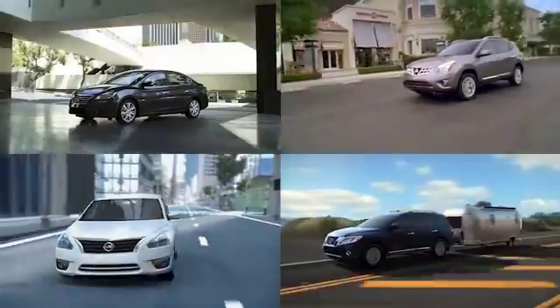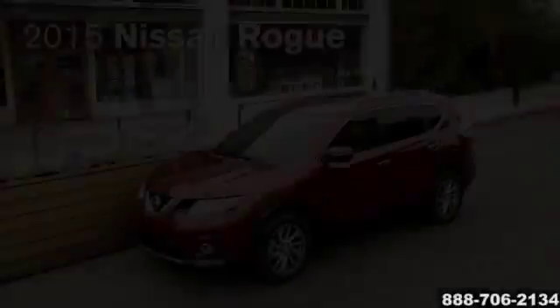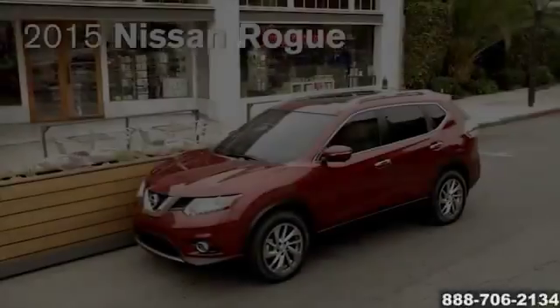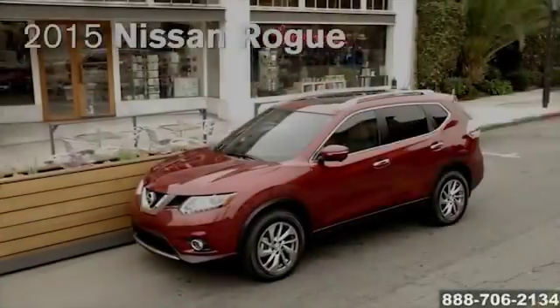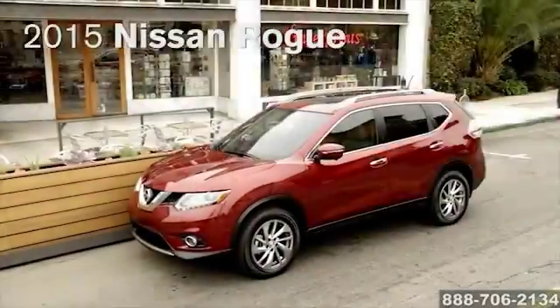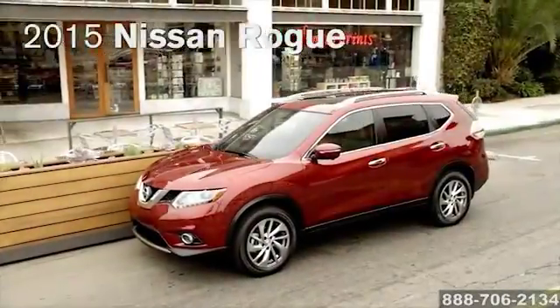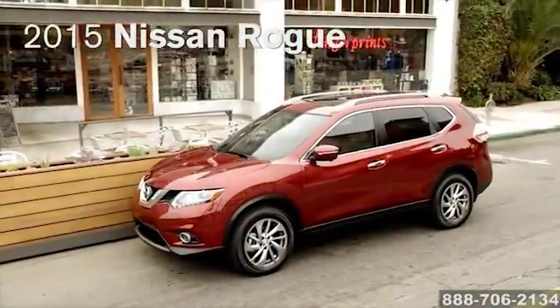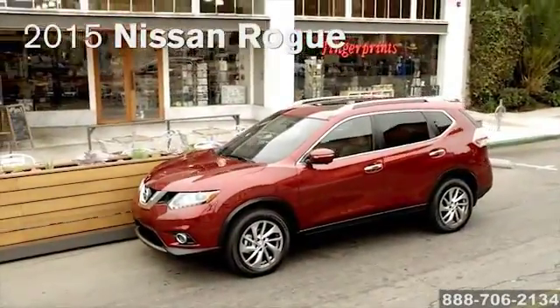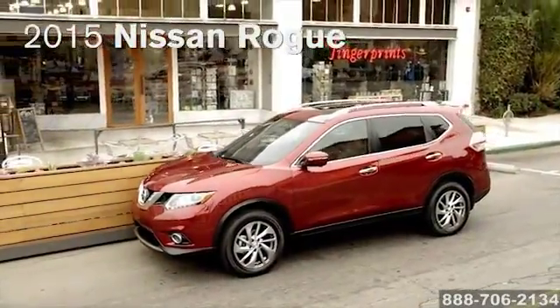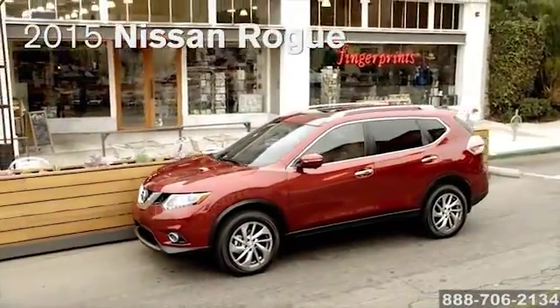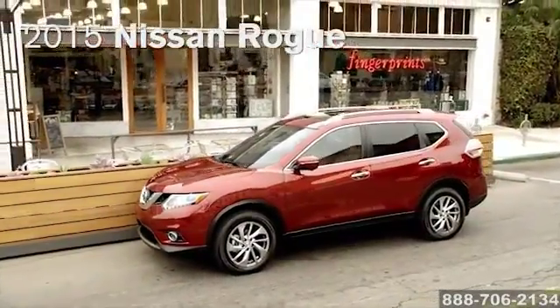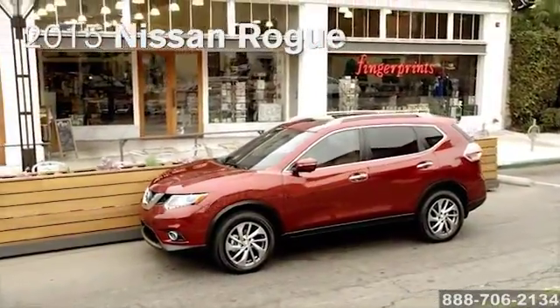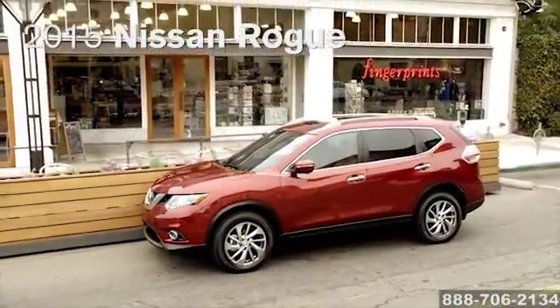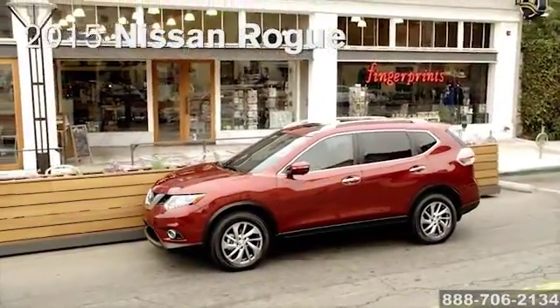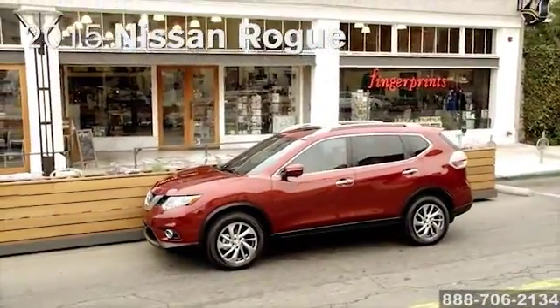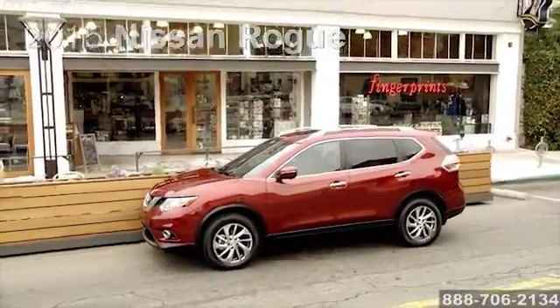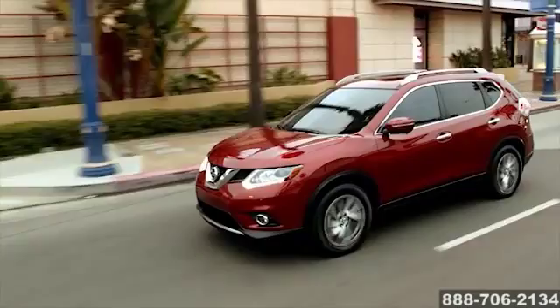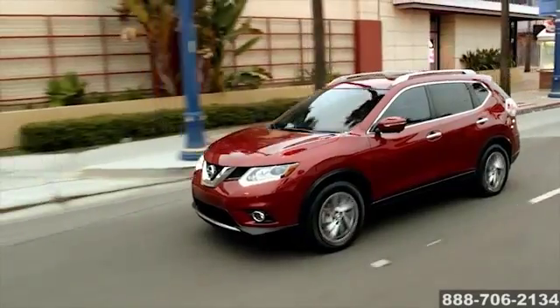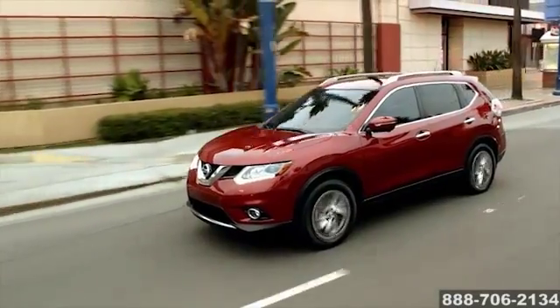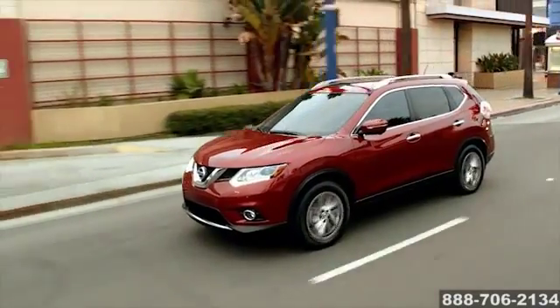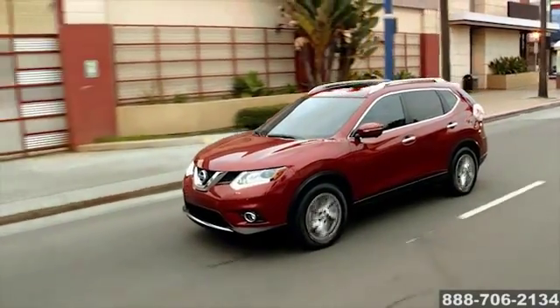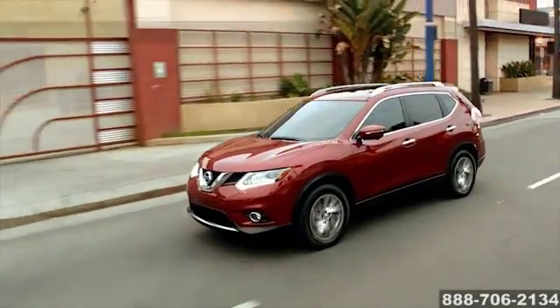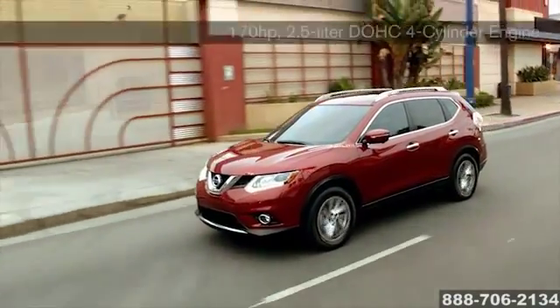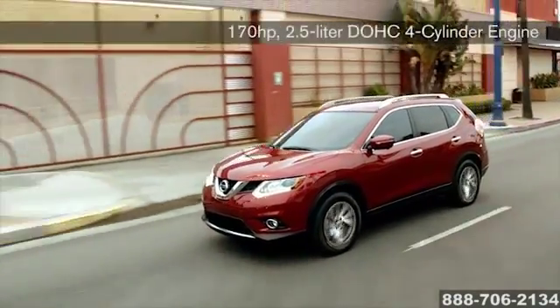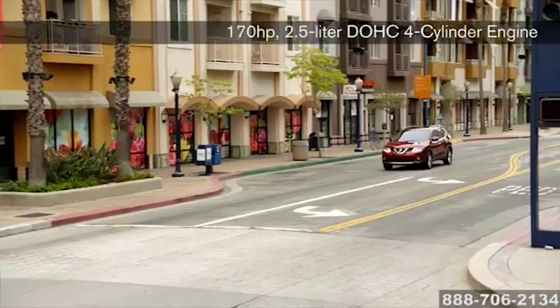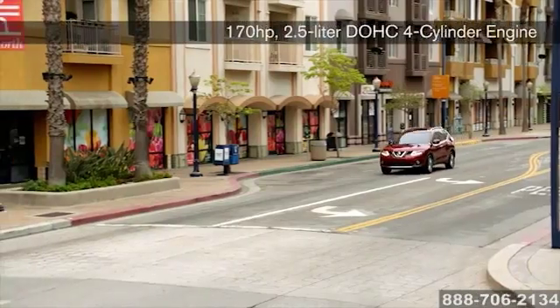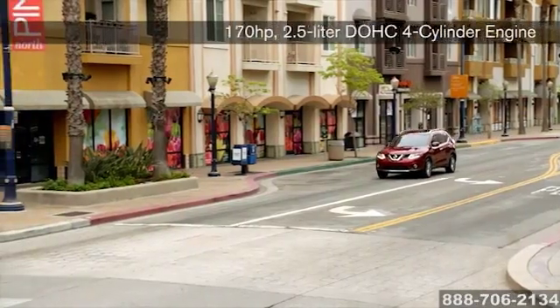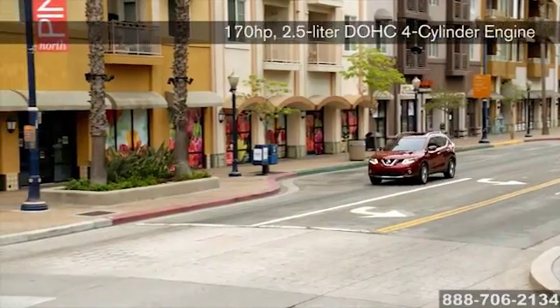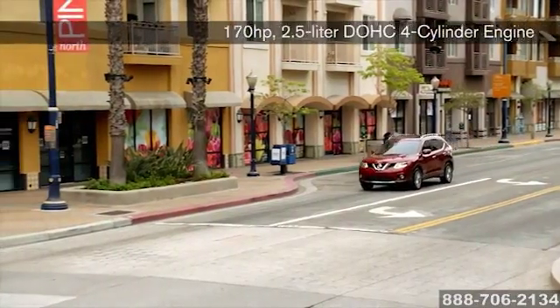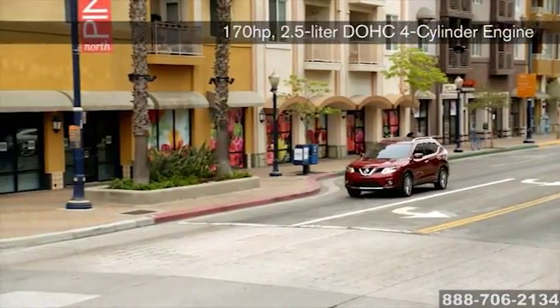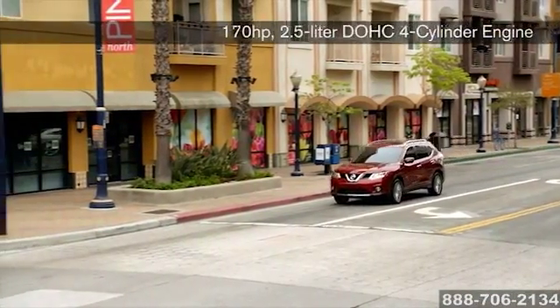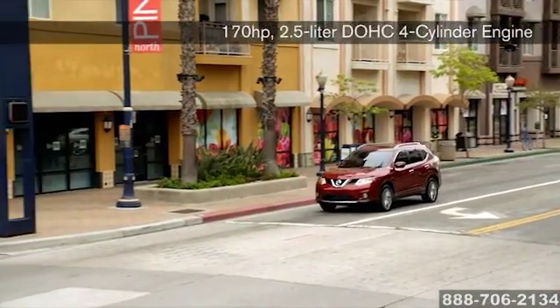The 2015 Nissan Rogue — the feeling of innovation. With a 170-horsepower, 2.5-liter, 4-cylinder engine, you're good to go.